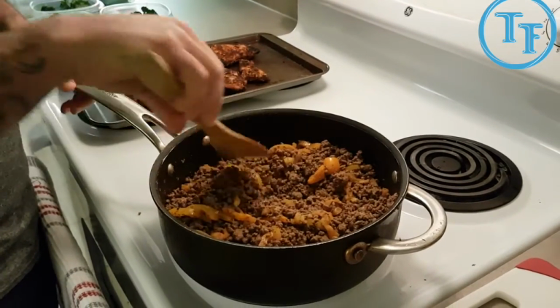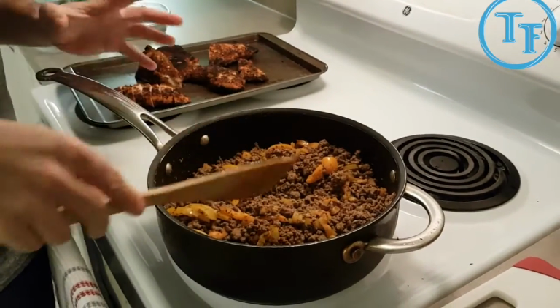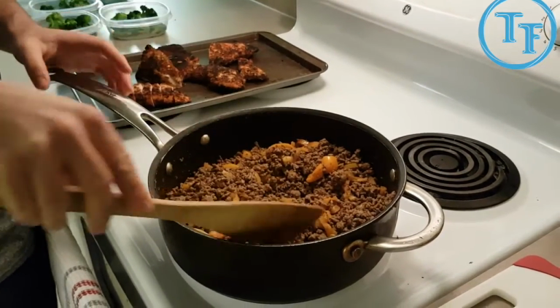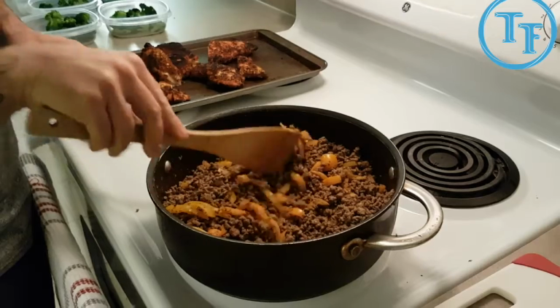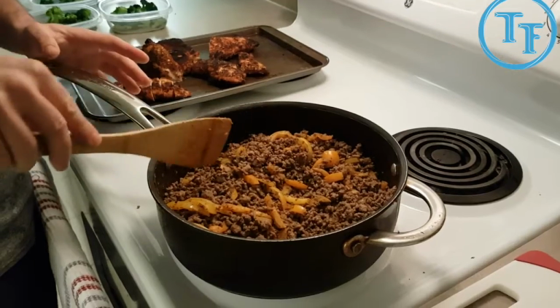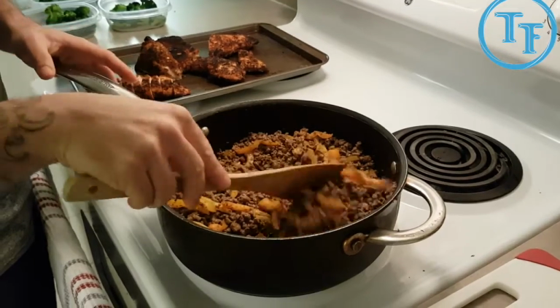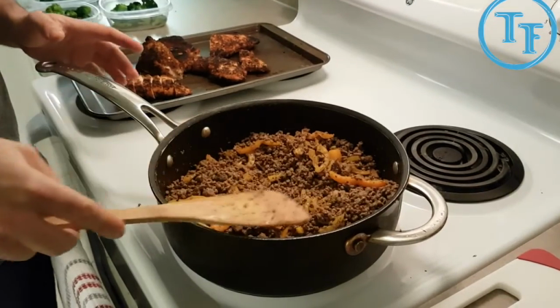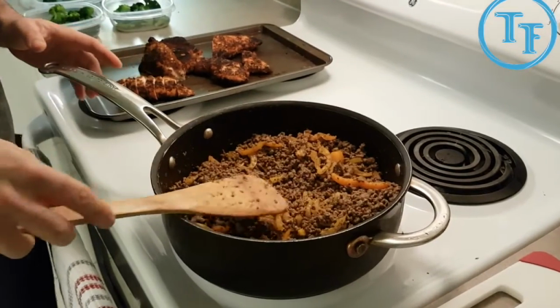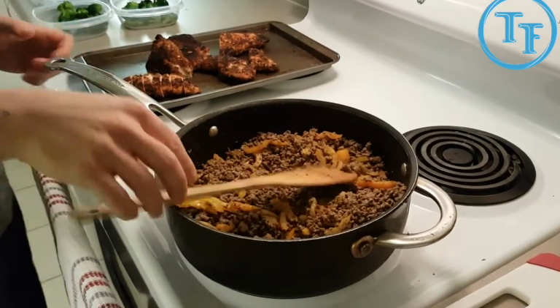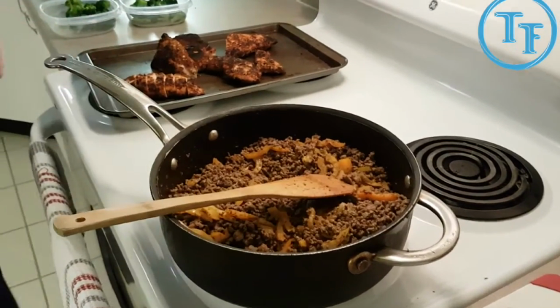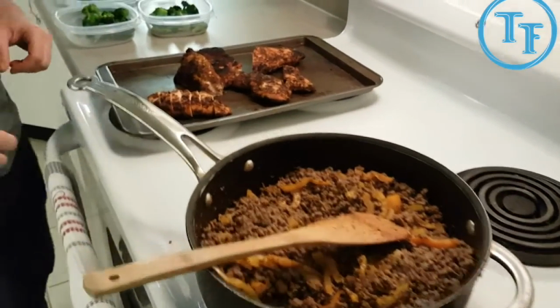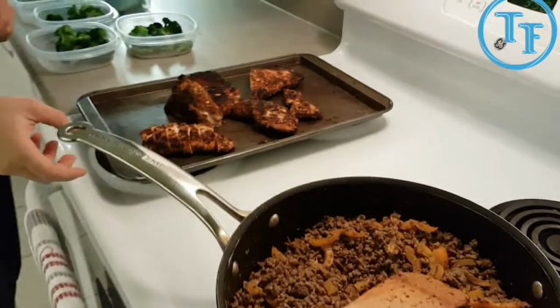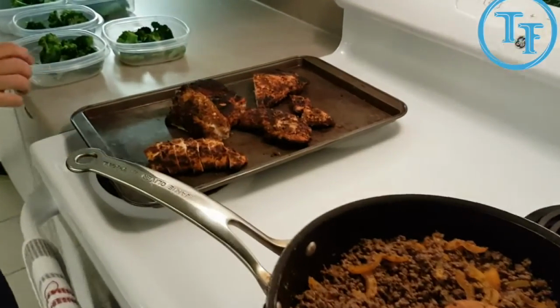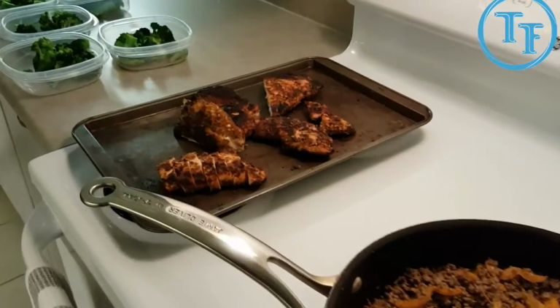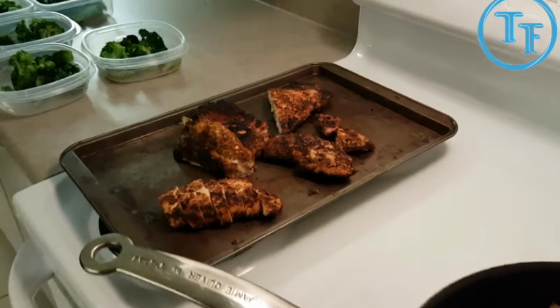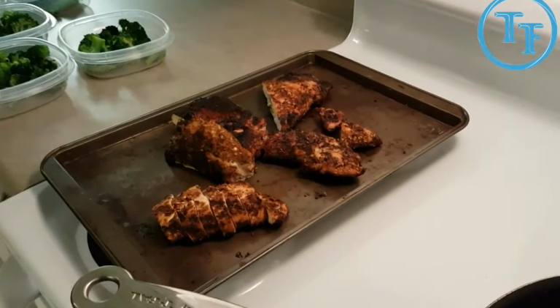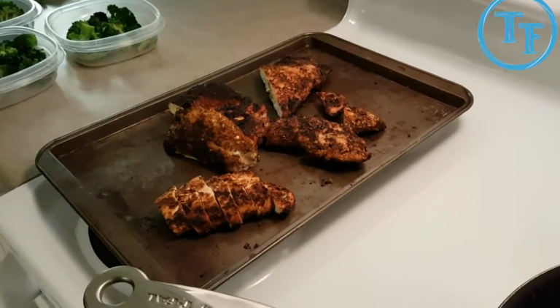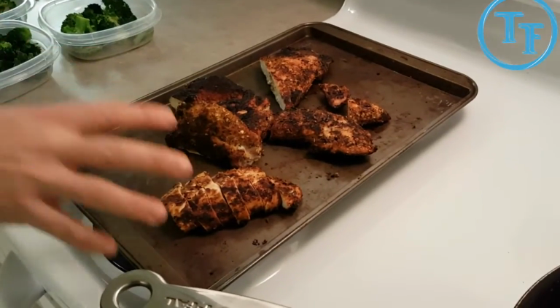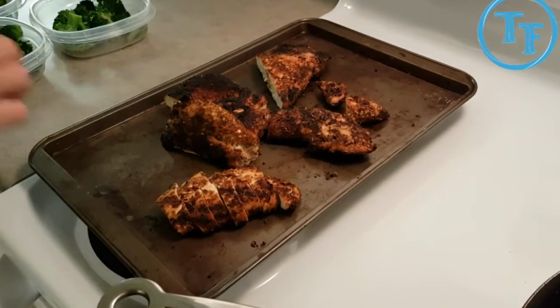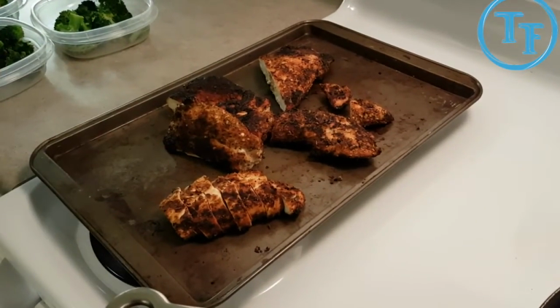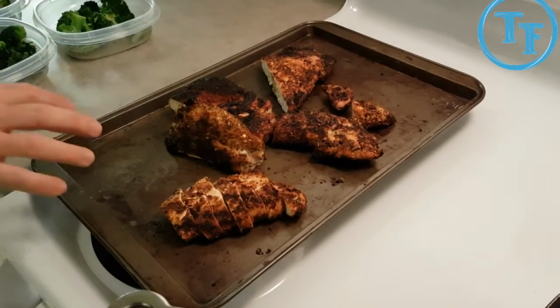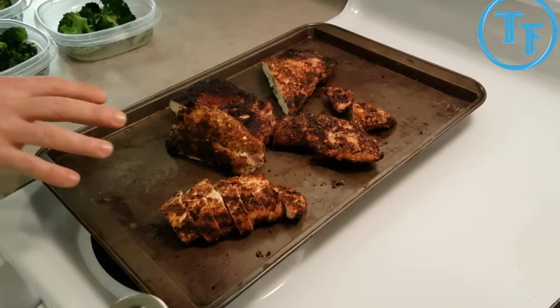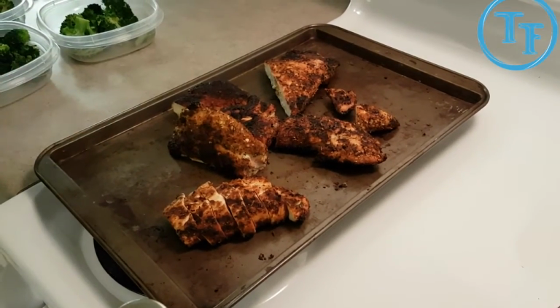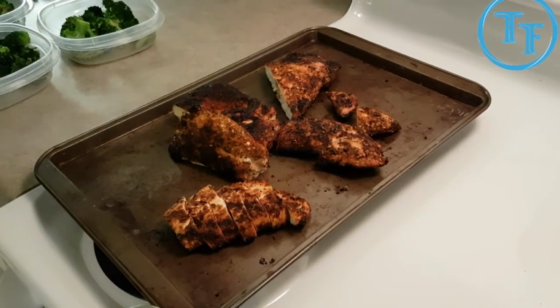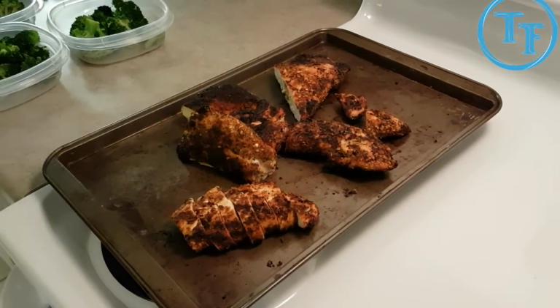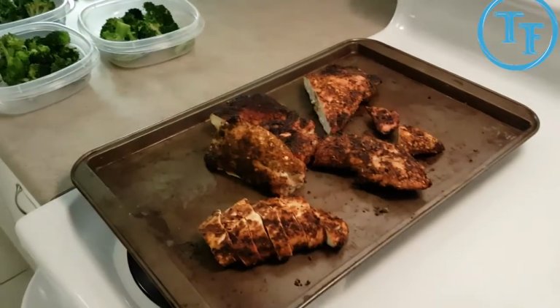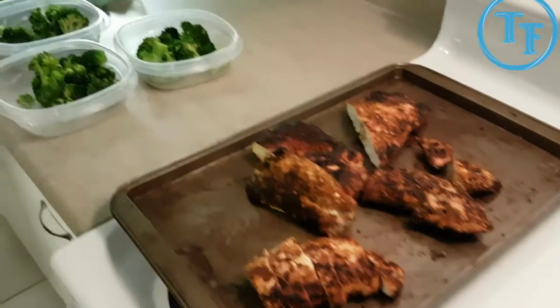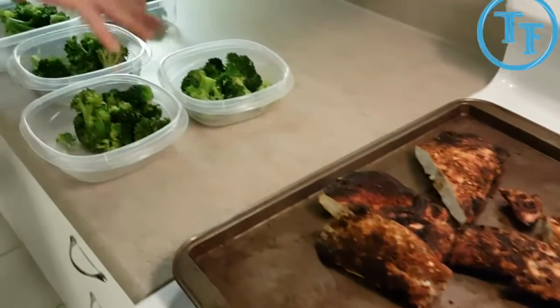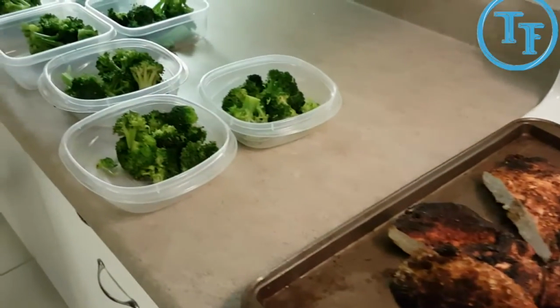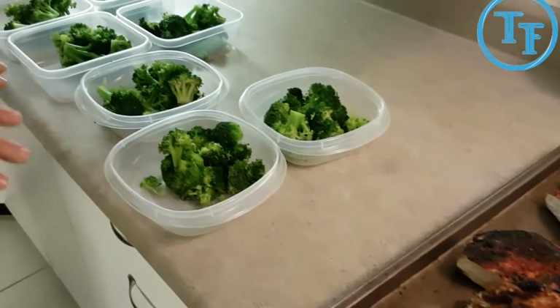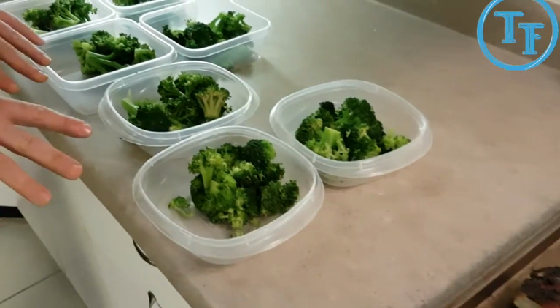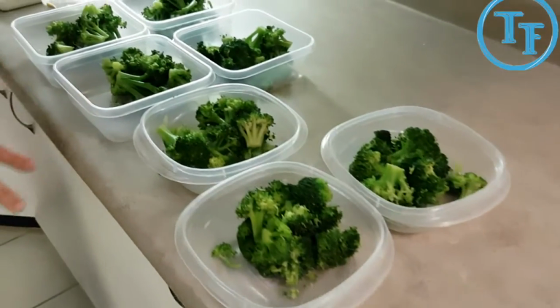Super yummy — it's one of my favorite dishes. Super easy to do, took me about 15 minutes. Moving on over here to lunchtime — lunch is going to be some Cajun rubbed grilled turkey breast with broccoli. Going to have this all prepped up and ready to go for the week.